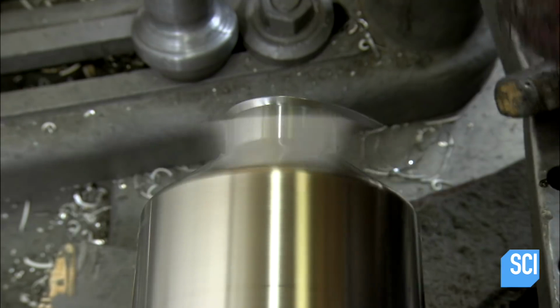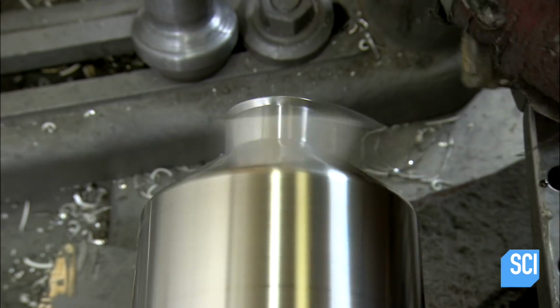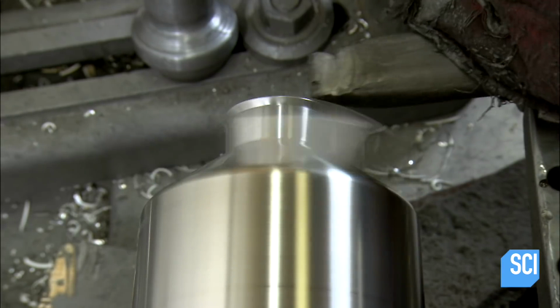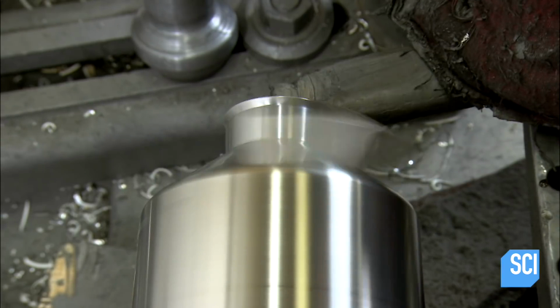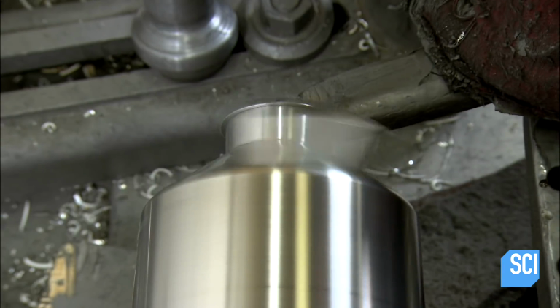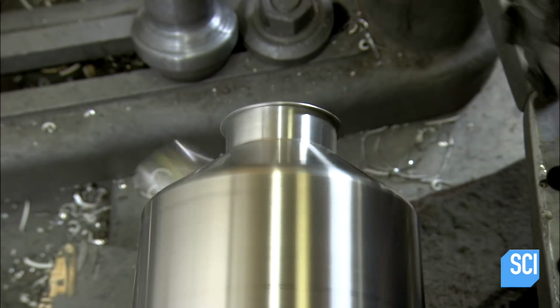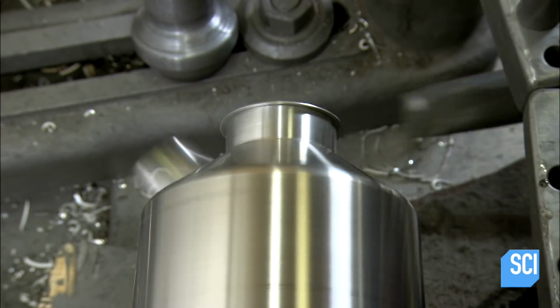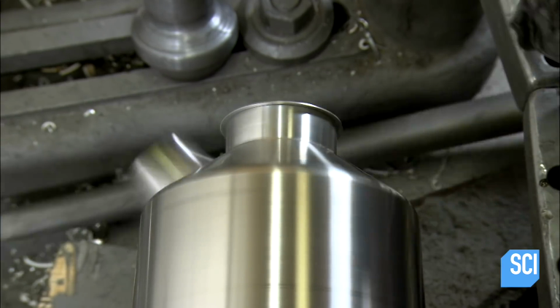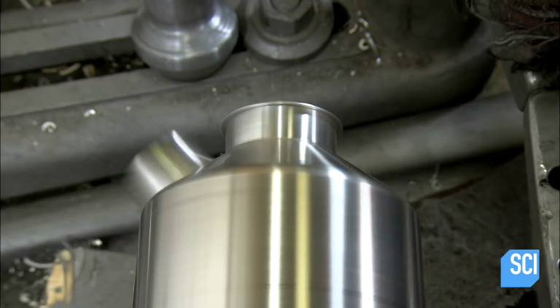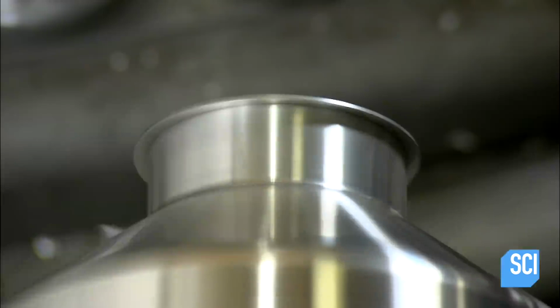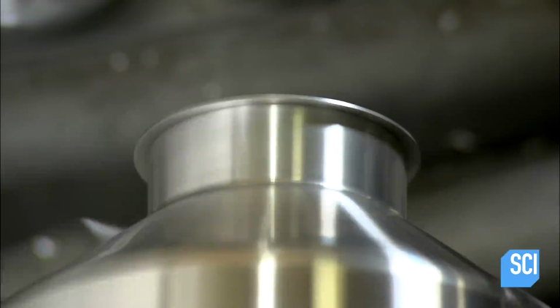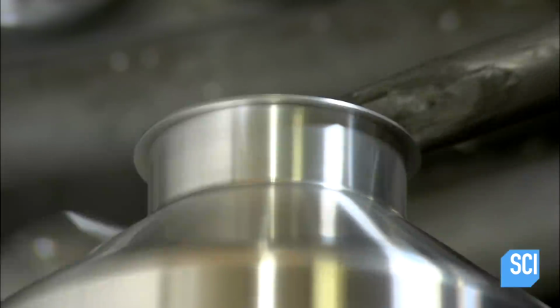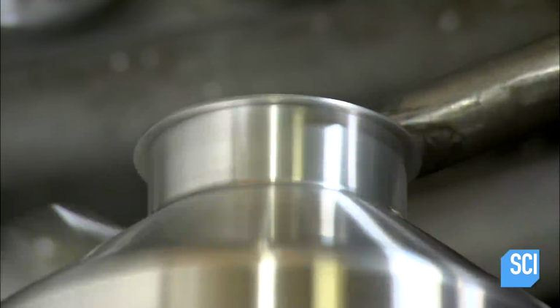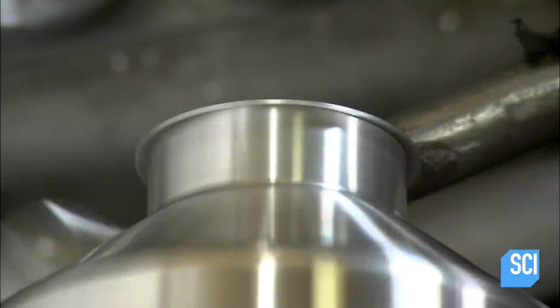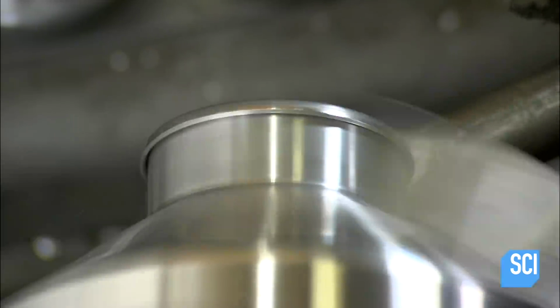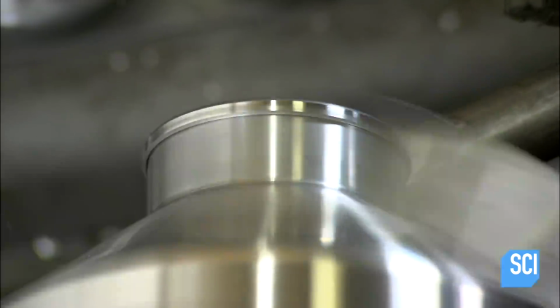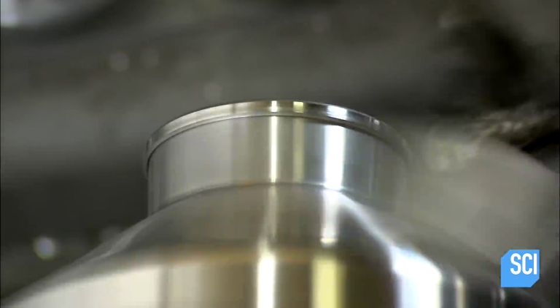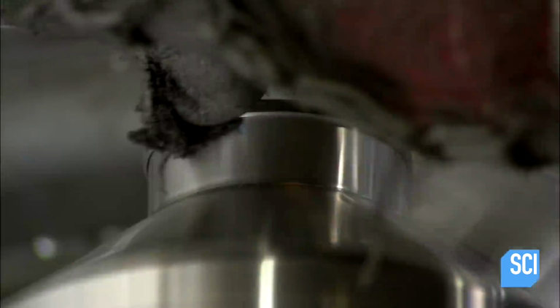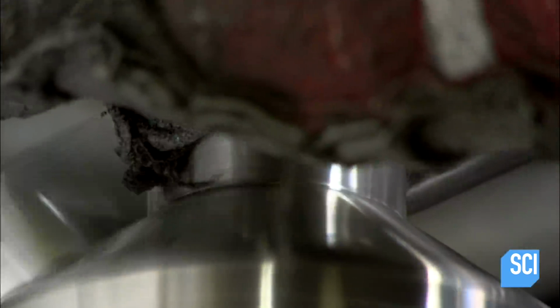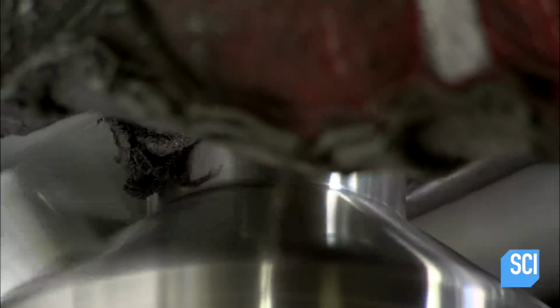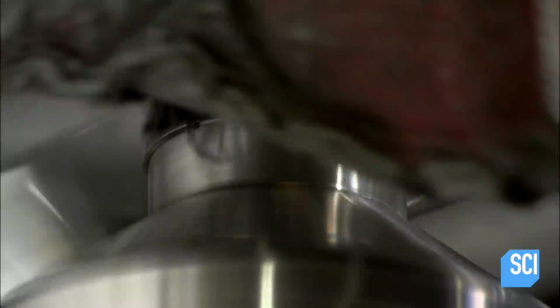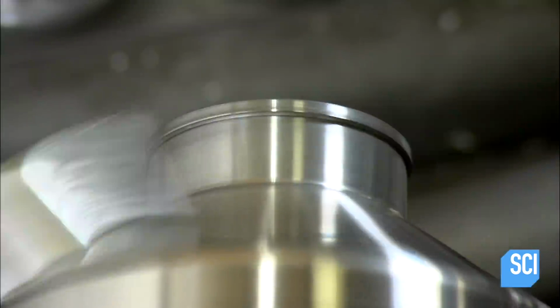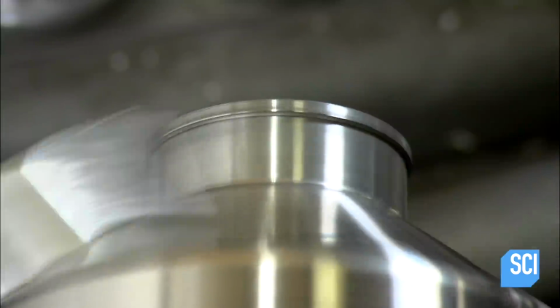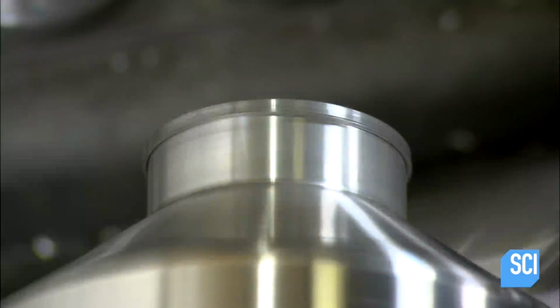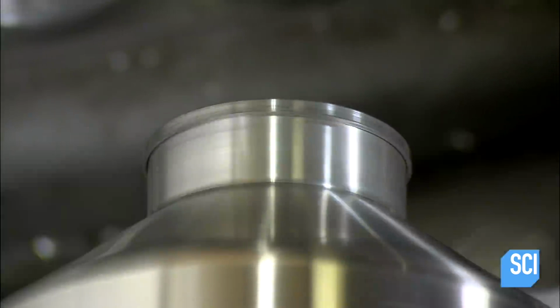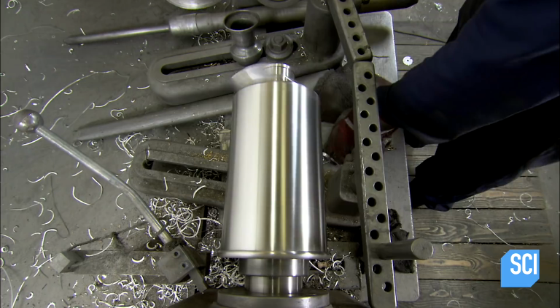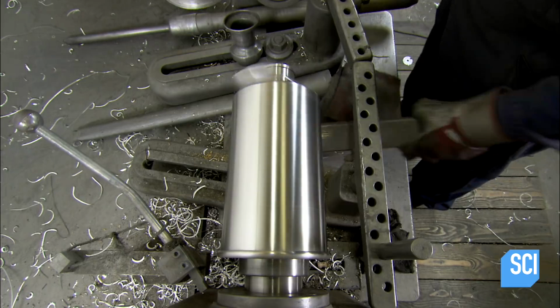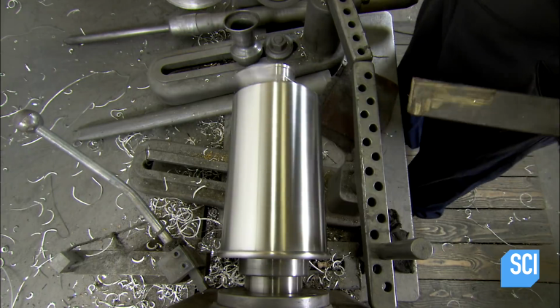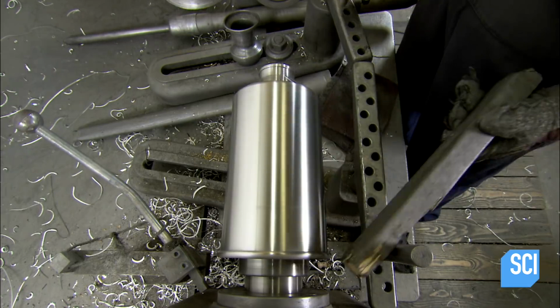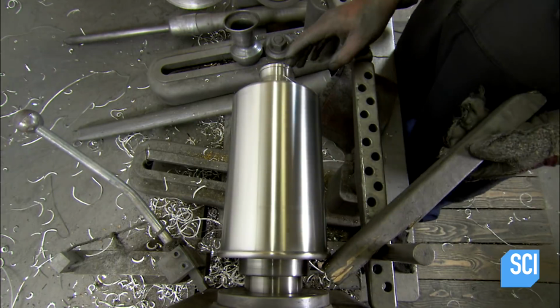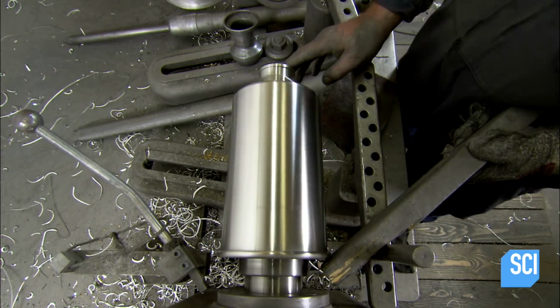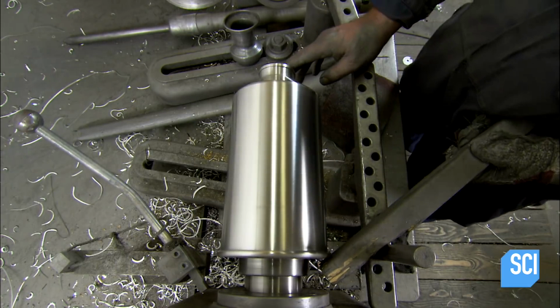He rolls the upper lip of the cone around the kettle's top rim, locking them together. He also secures them at the base the same way.